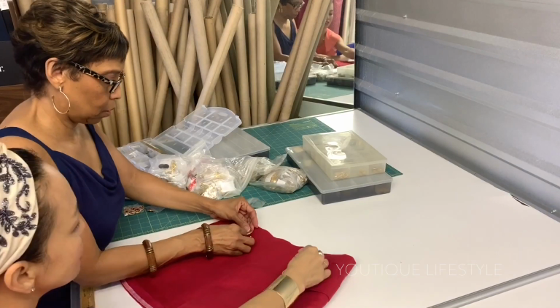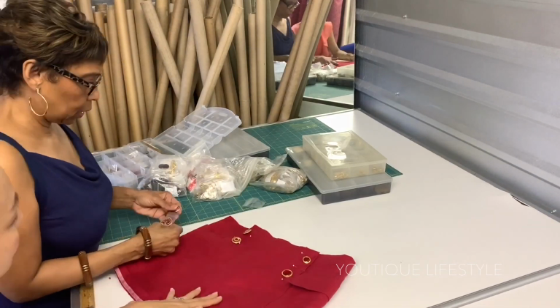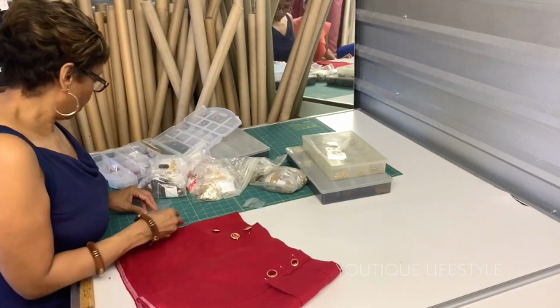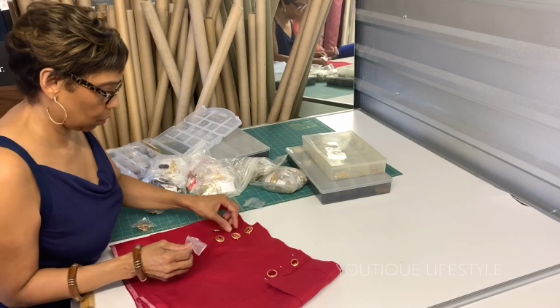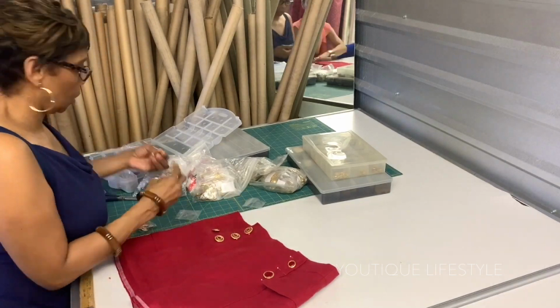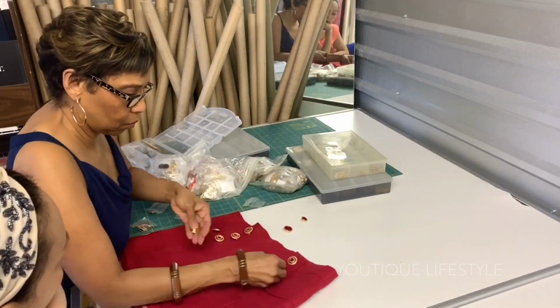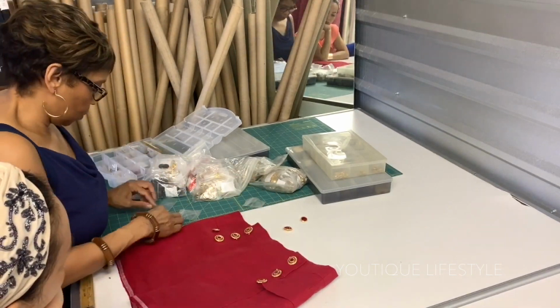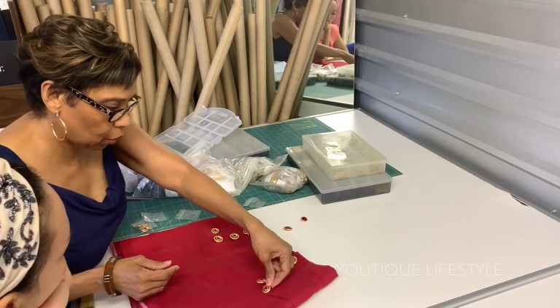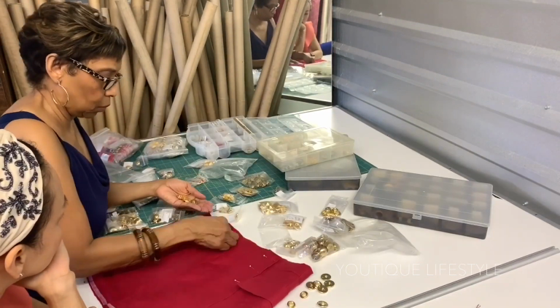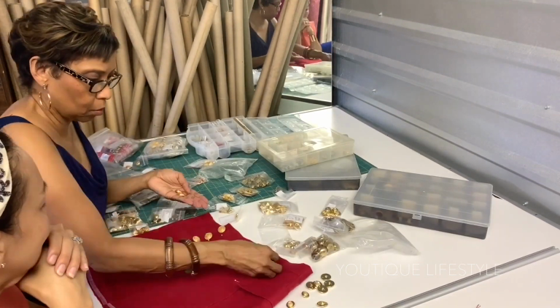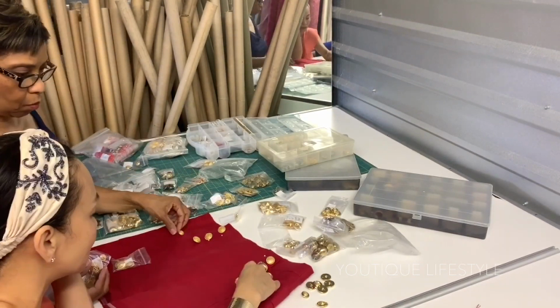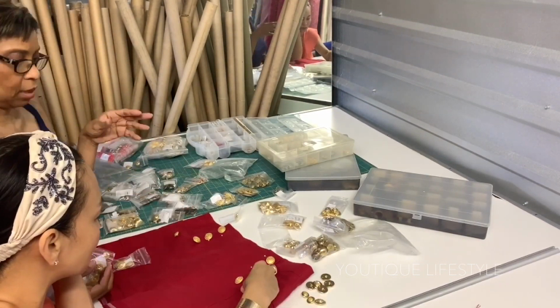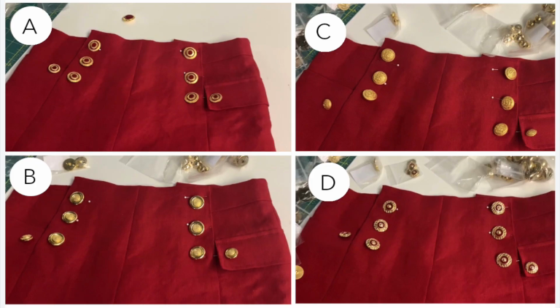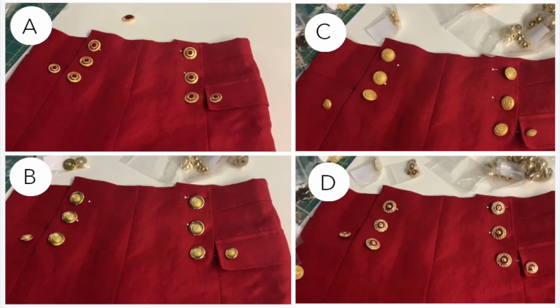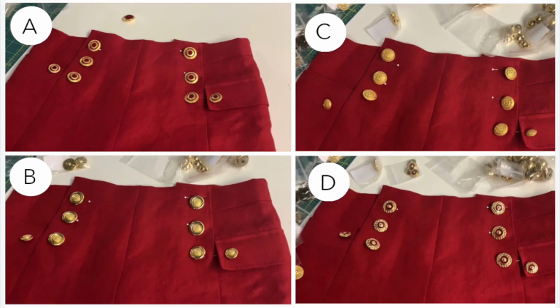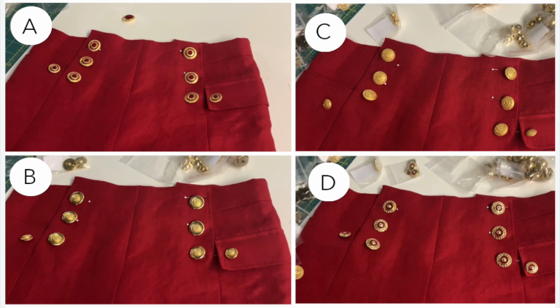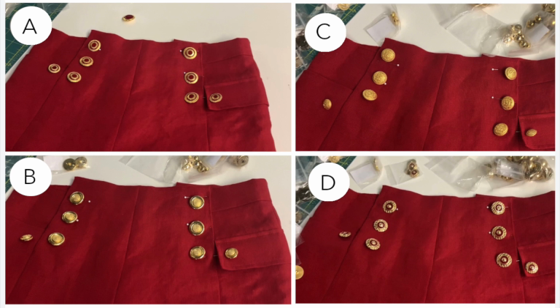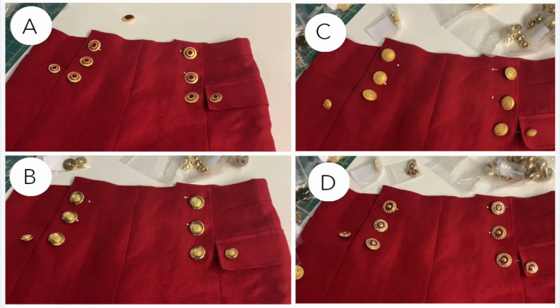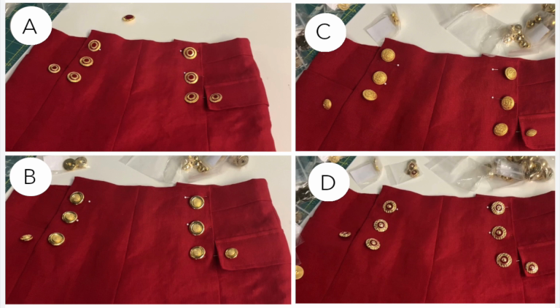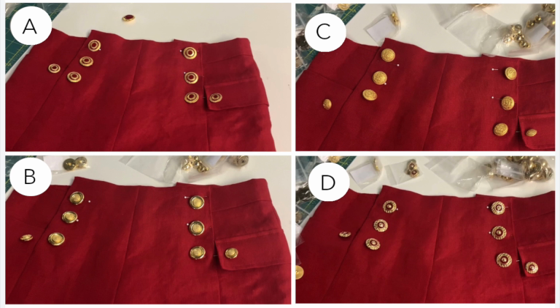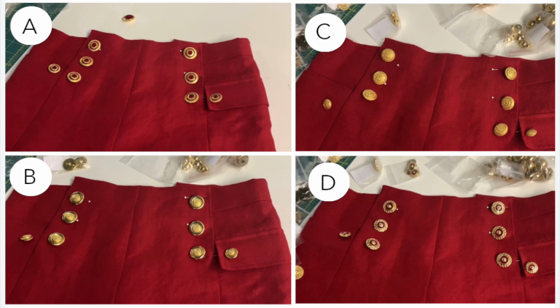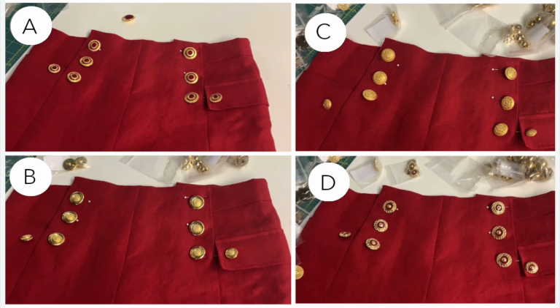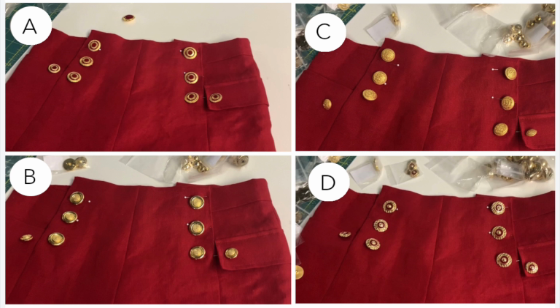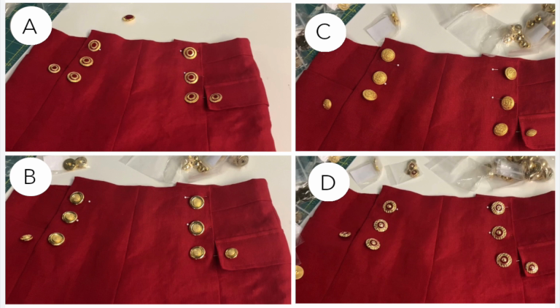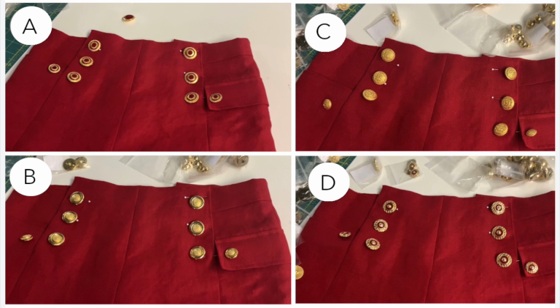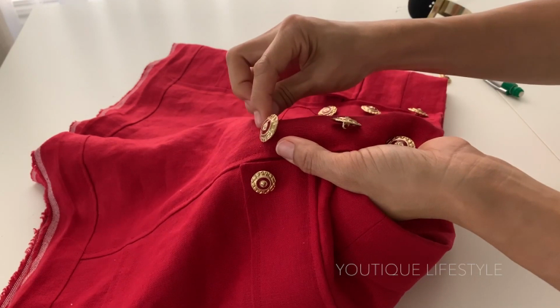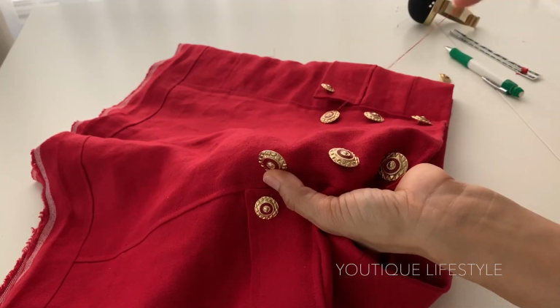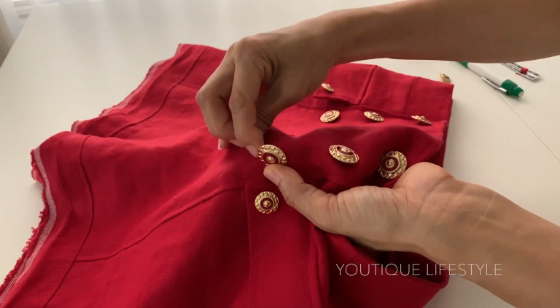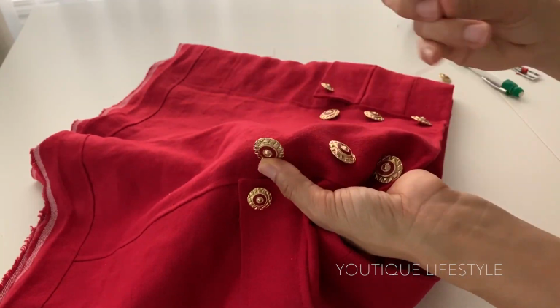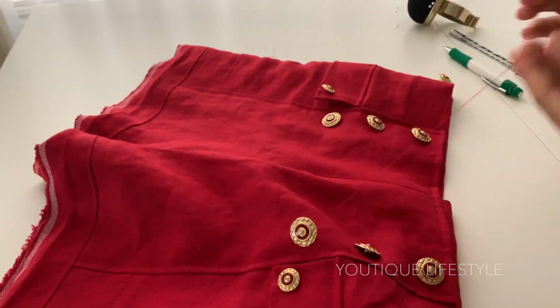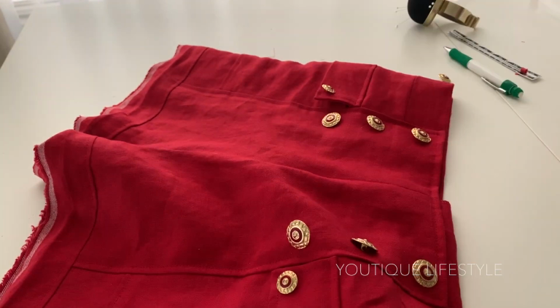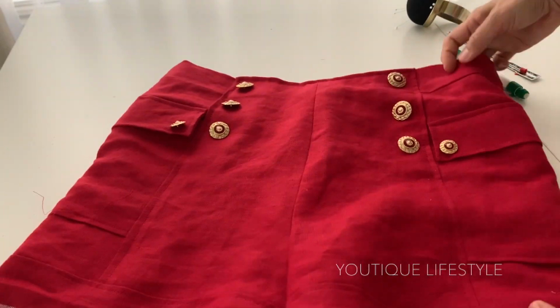Here I met up with Roz to select buttons for my sailor shorts. I did choose the buttons already, but I'm curious which buttons you would have chosen for your shorts. I attached all the buttons to the front and the back.